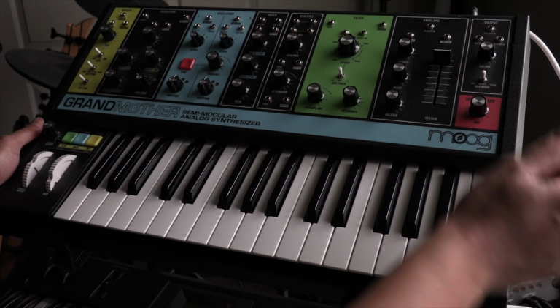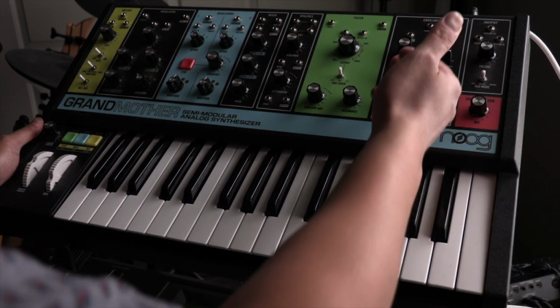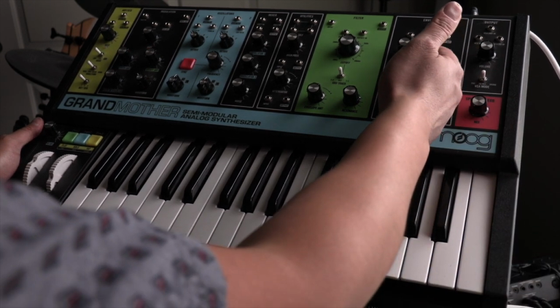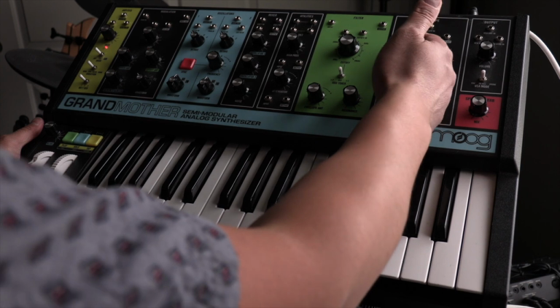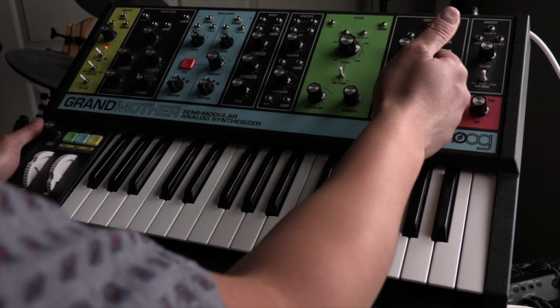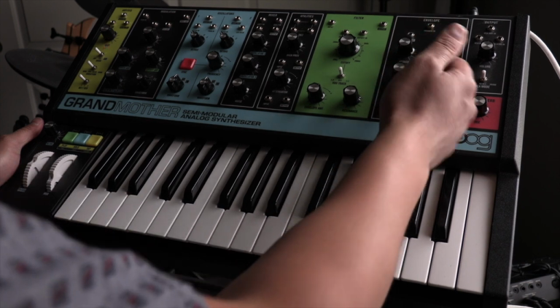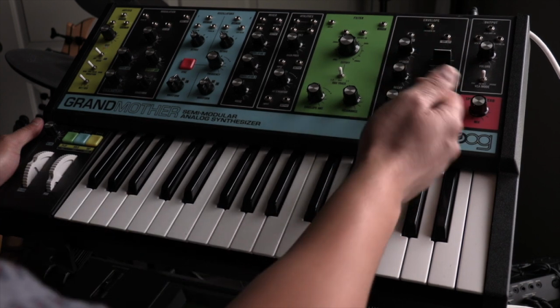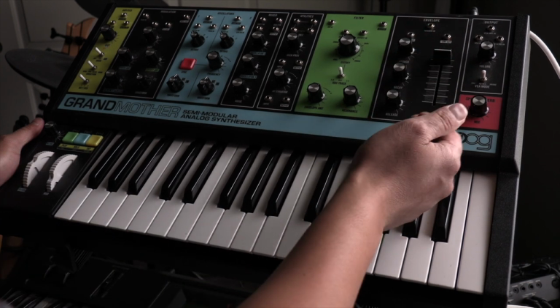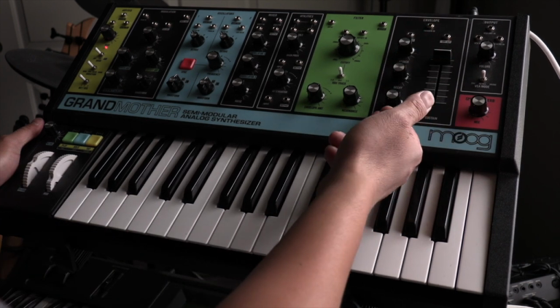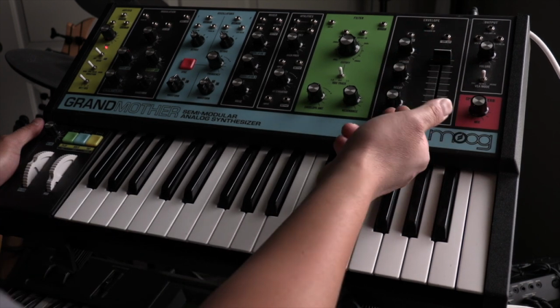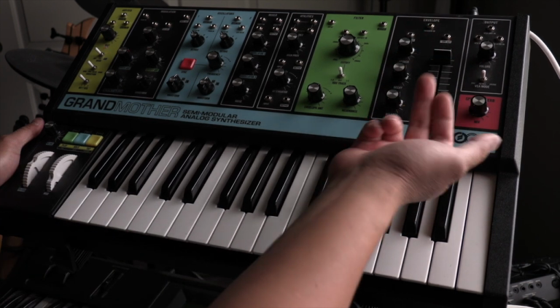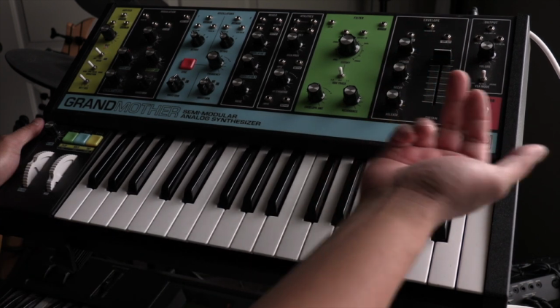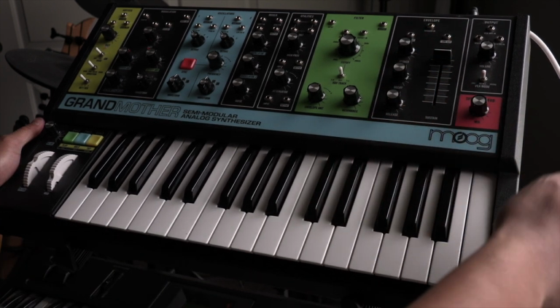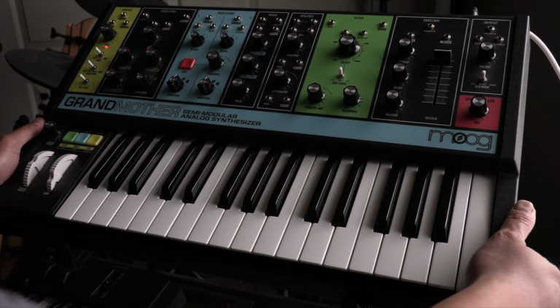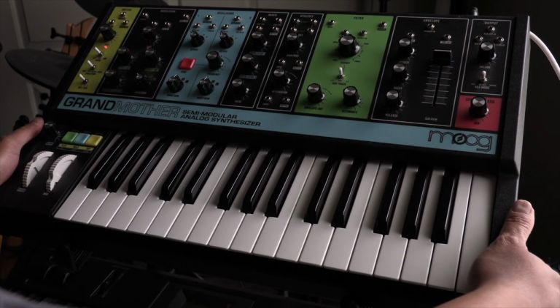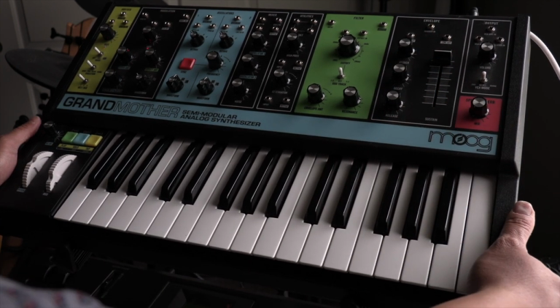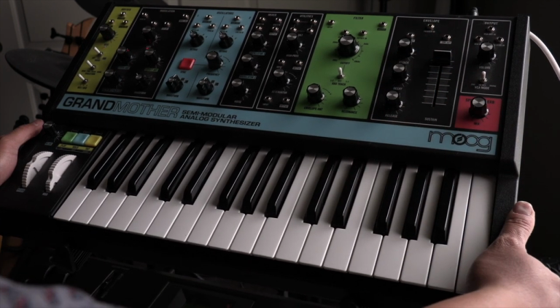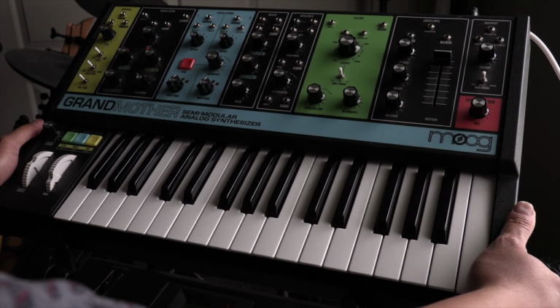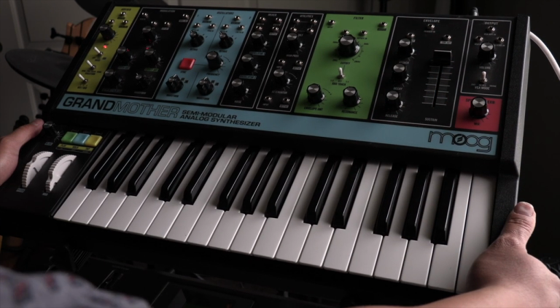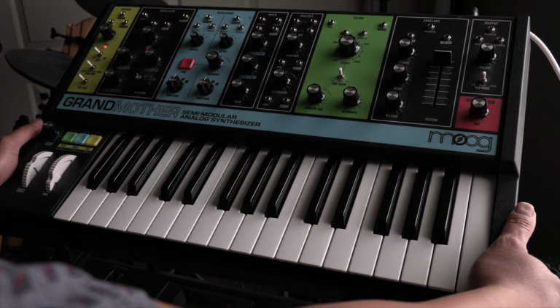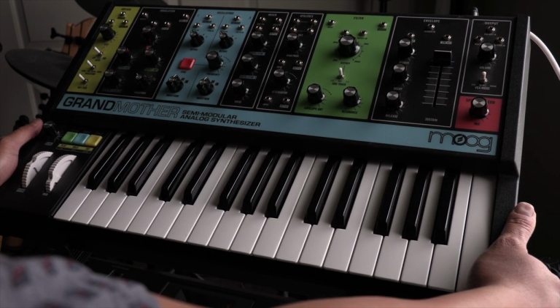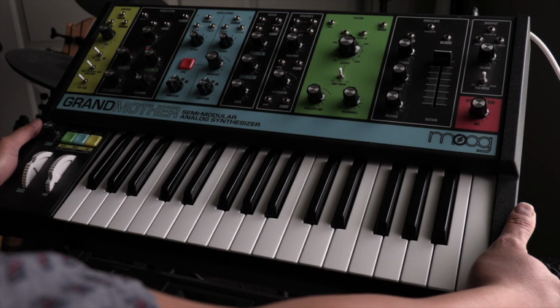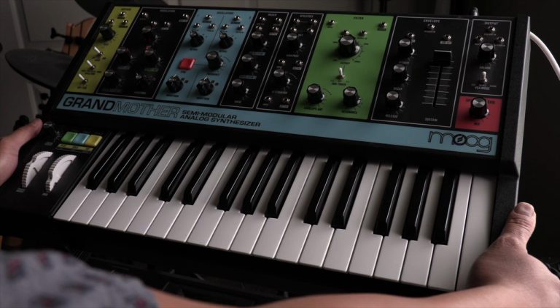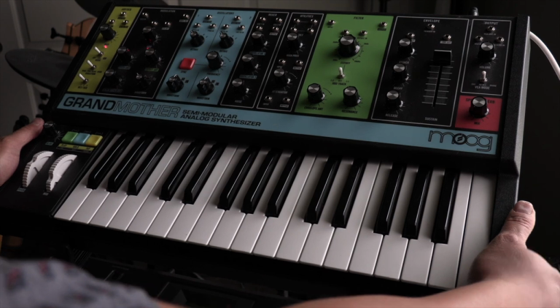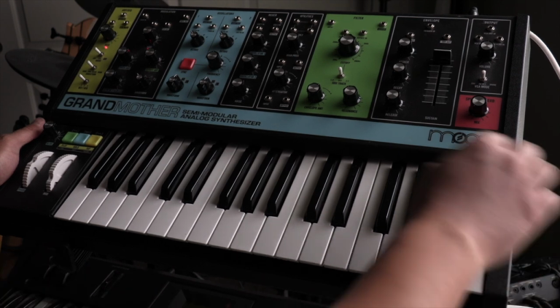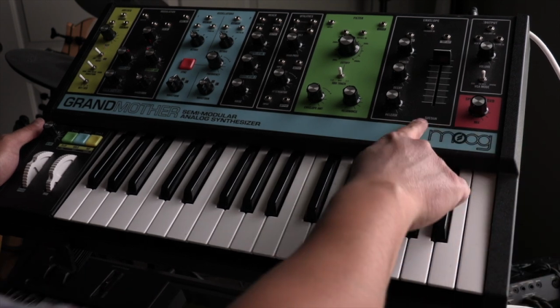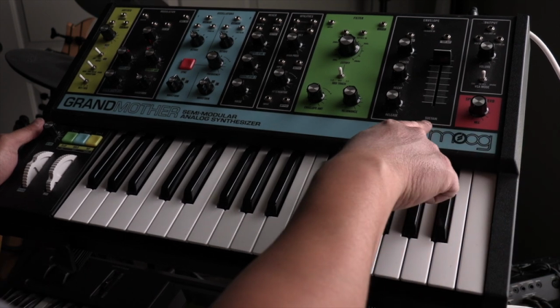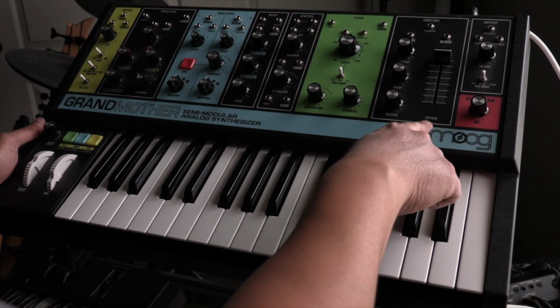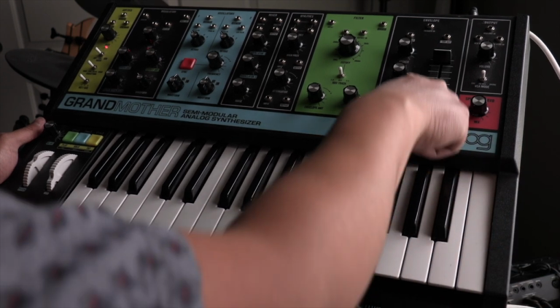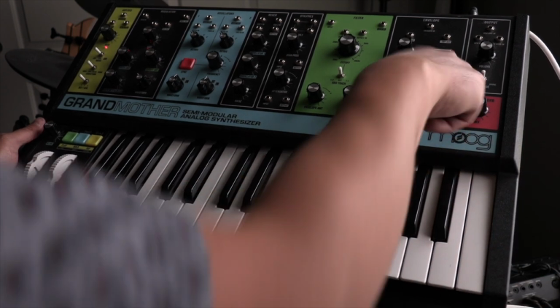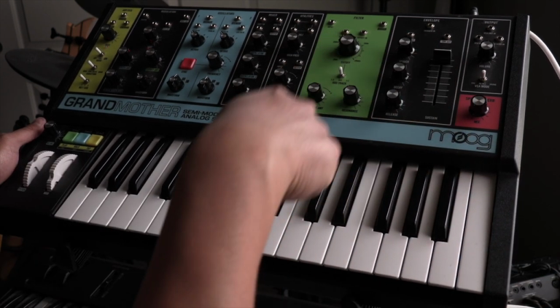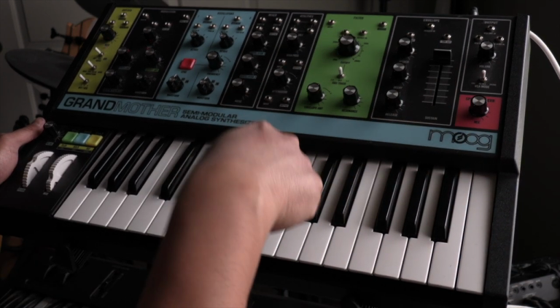Your envelope — you want your attack, decay, and release all the way to the bottom. It doesn't have to be there, but that's where we're going to set it for these purposes. You want your sustain all the way up.